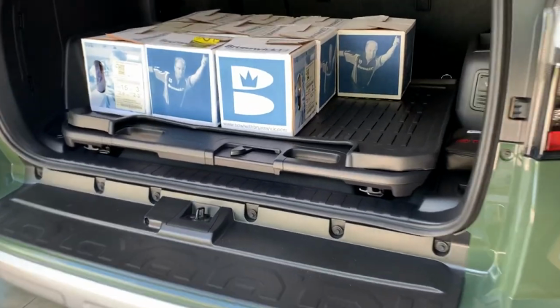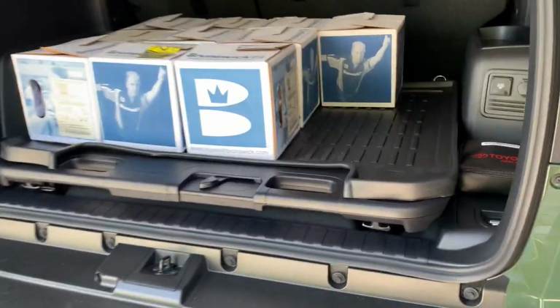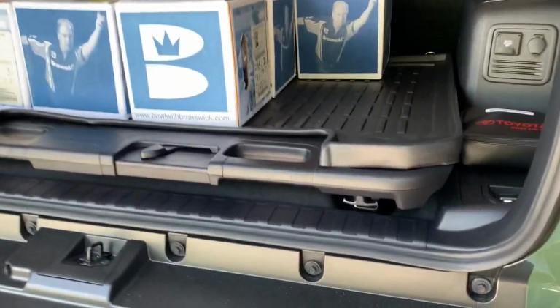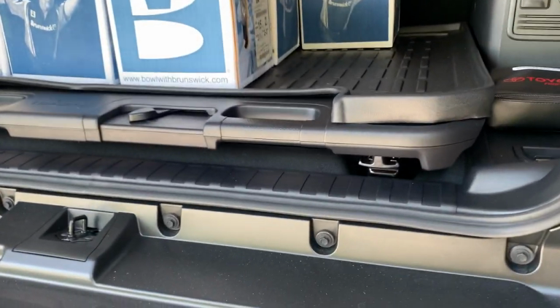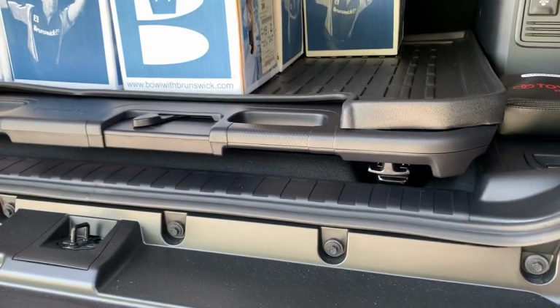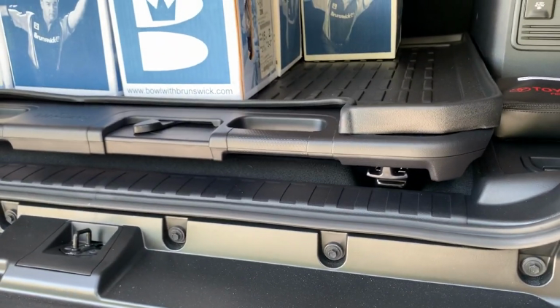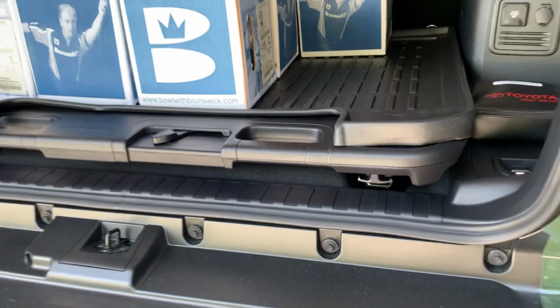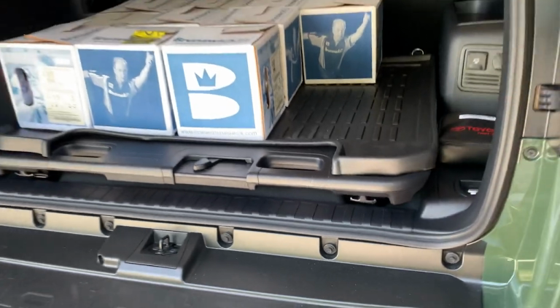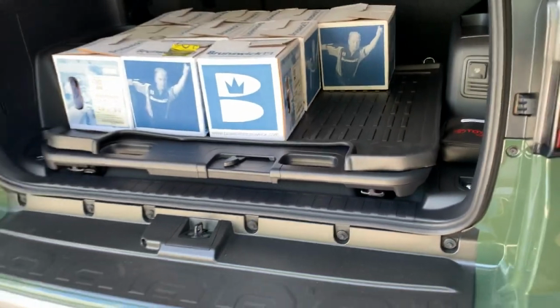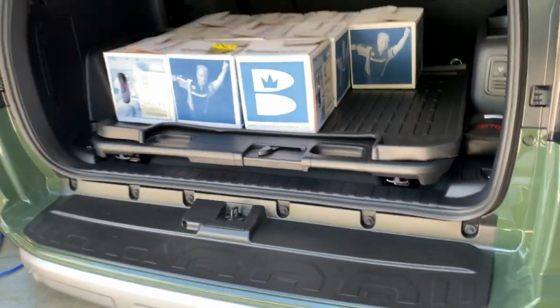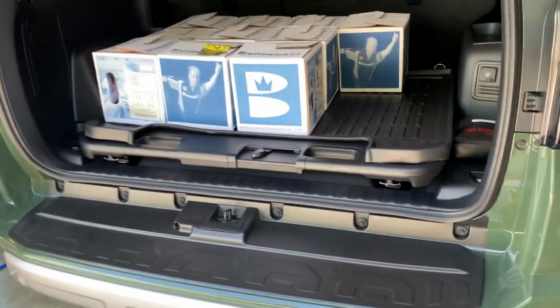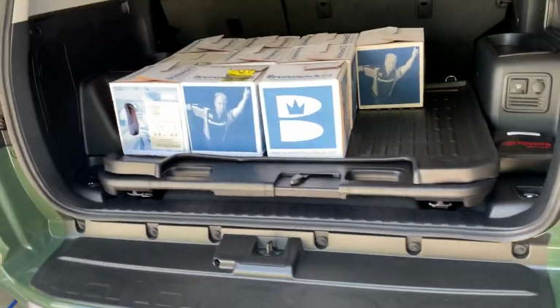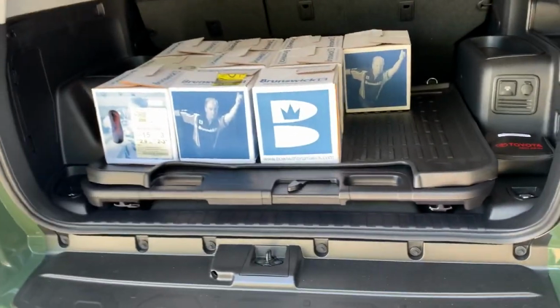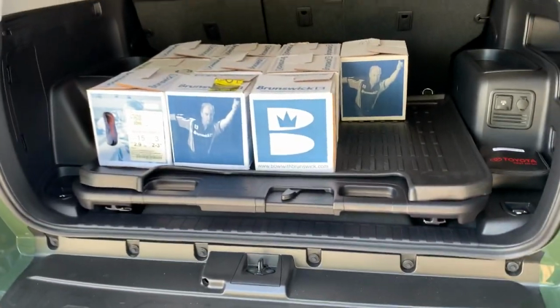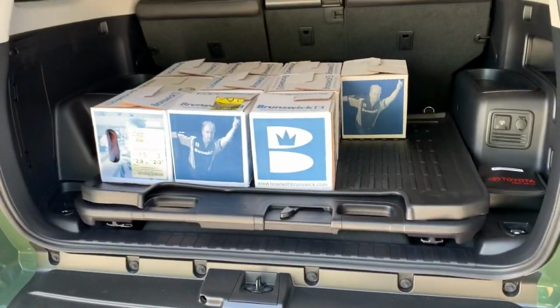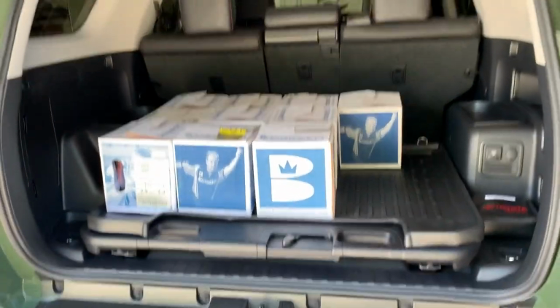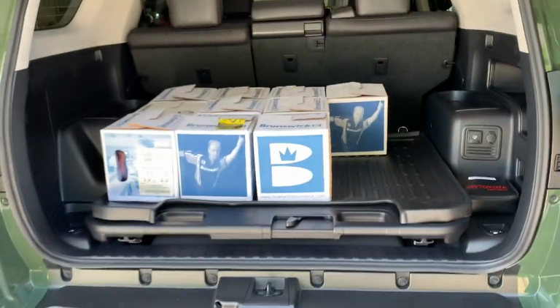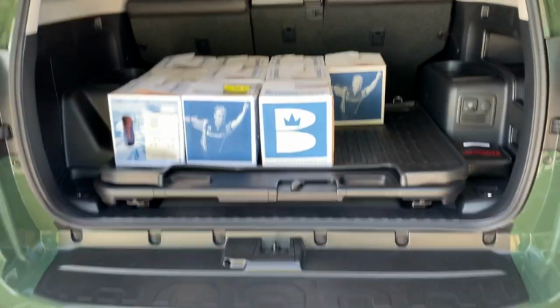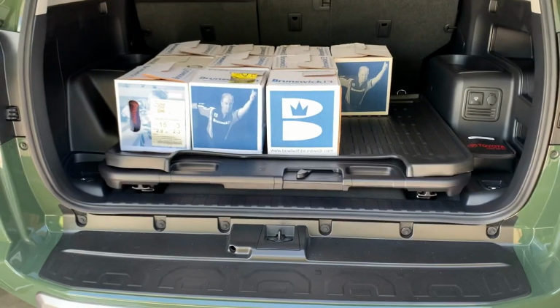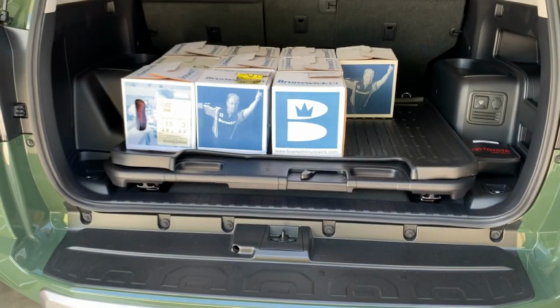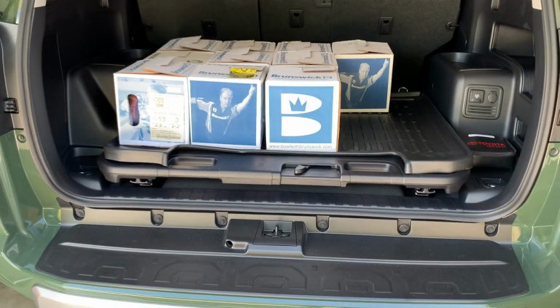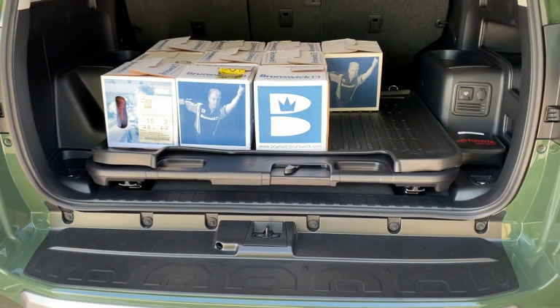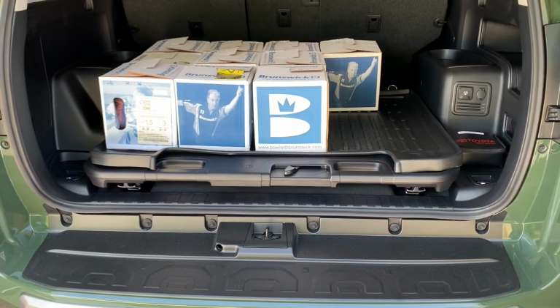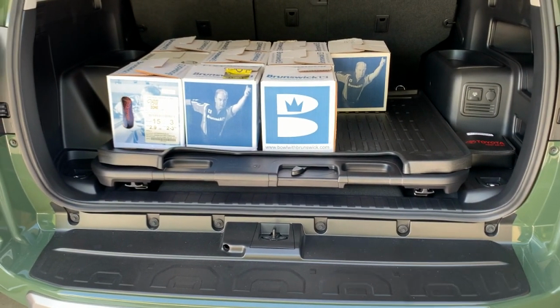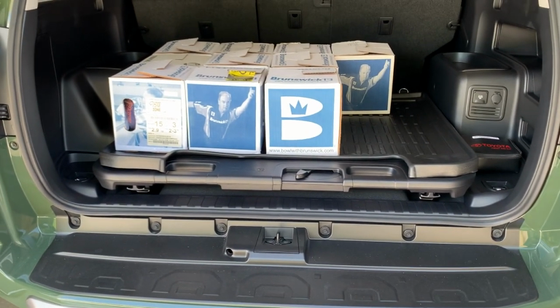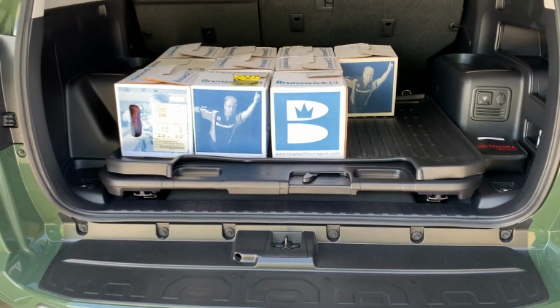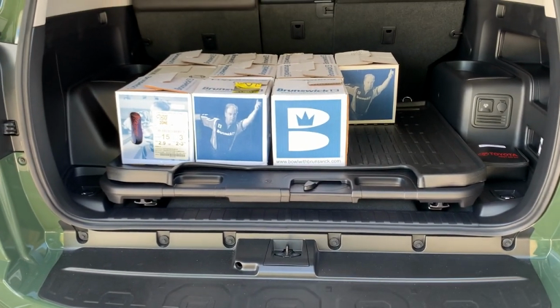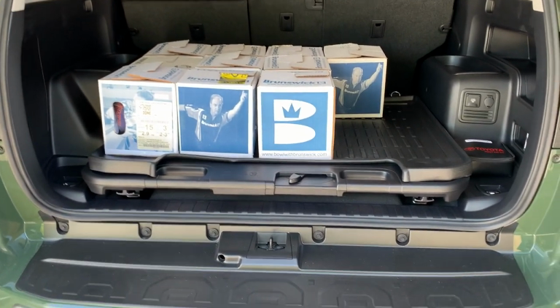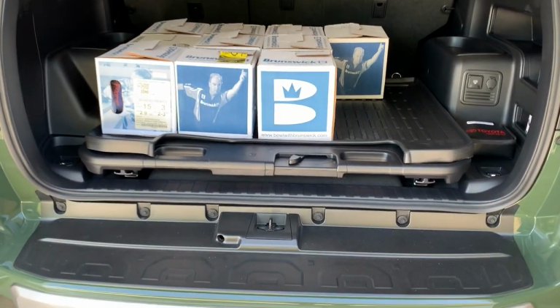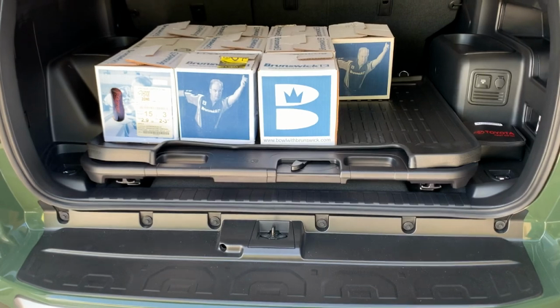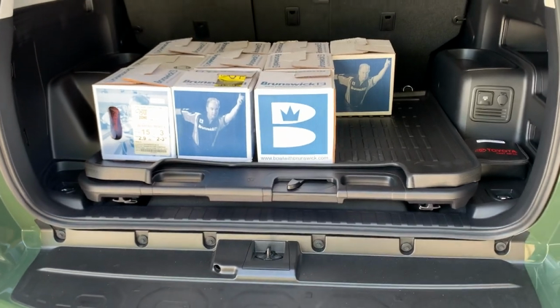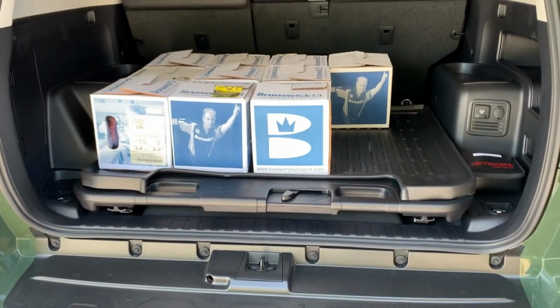But this is going to be short and sweet and it talks about this guy right here - the sliding cargo tray. That's a factory Toyota option. I did not want this on this car; my car came with it and I didn't have an option. I really desperately wanted a 2022 4Runner.